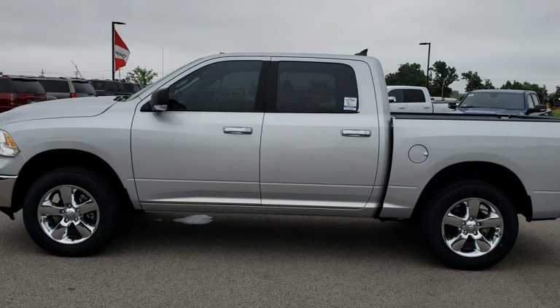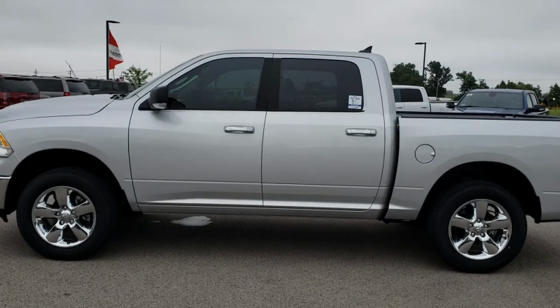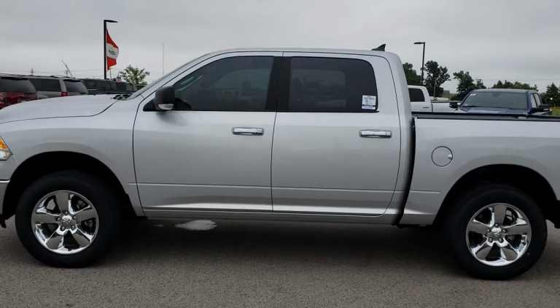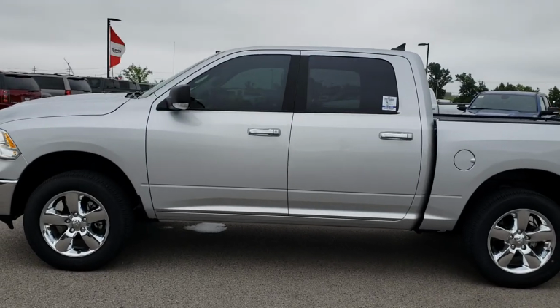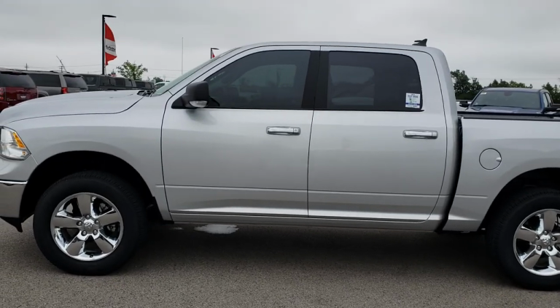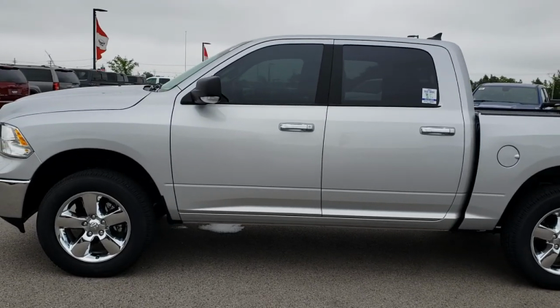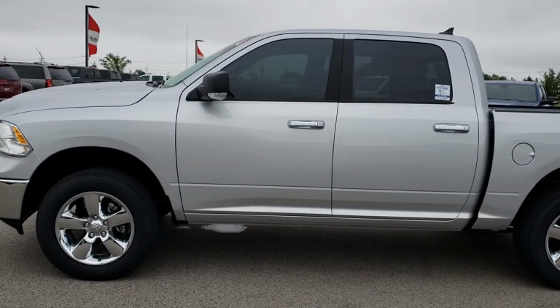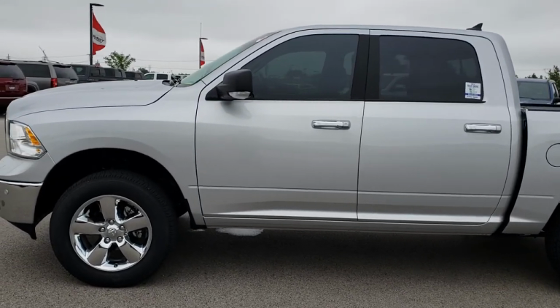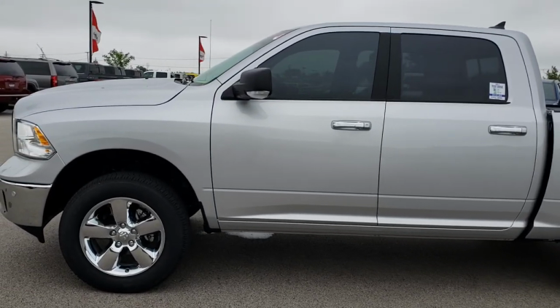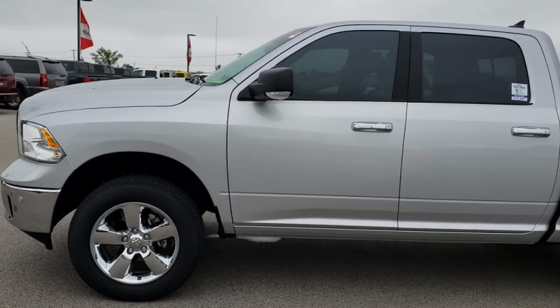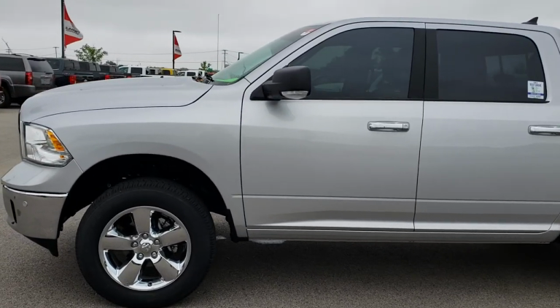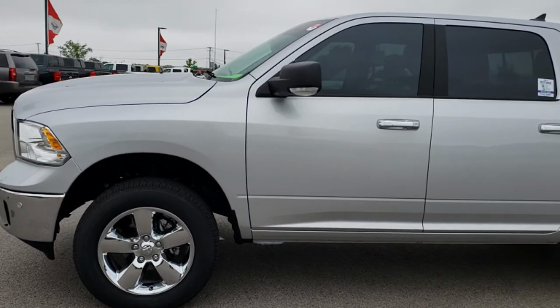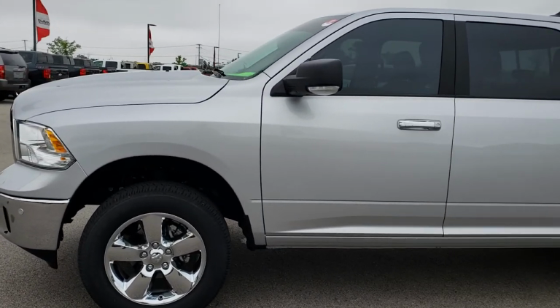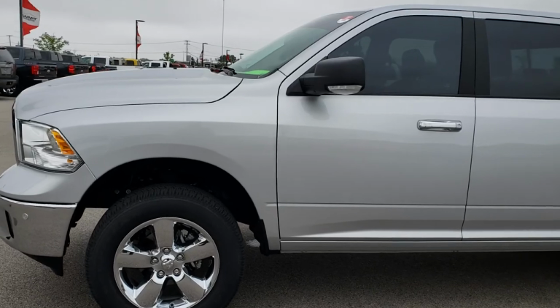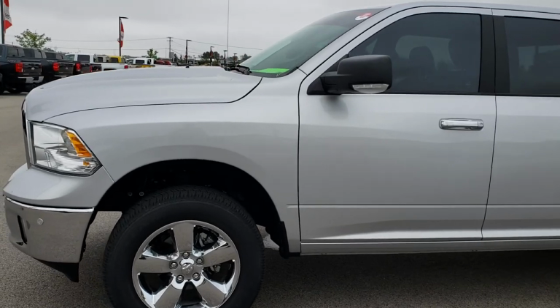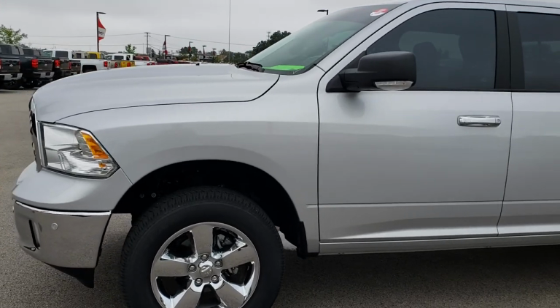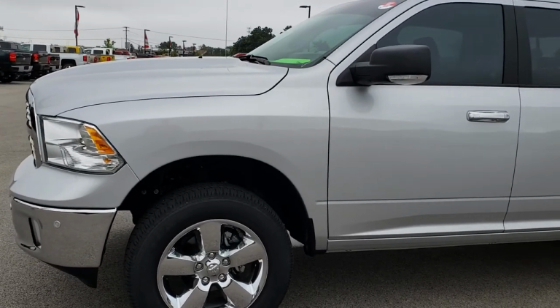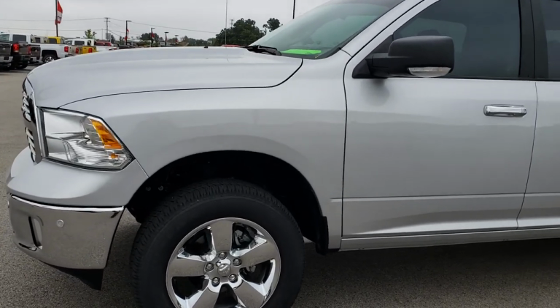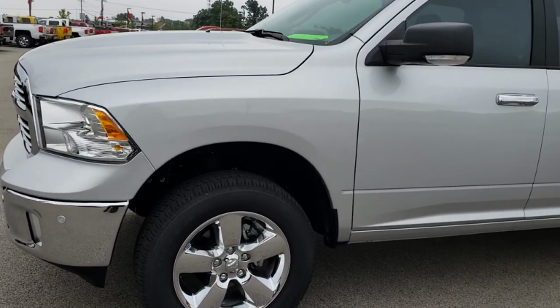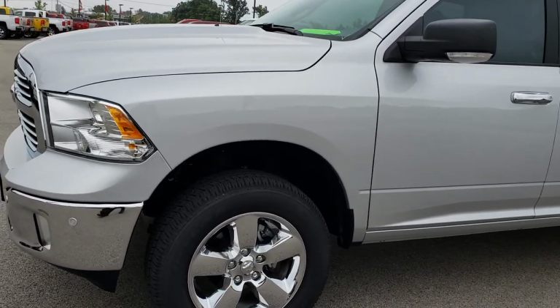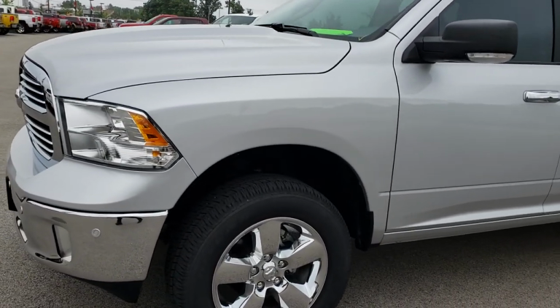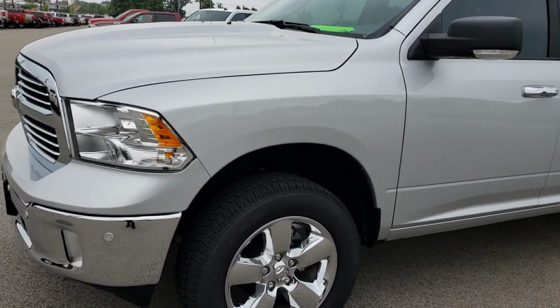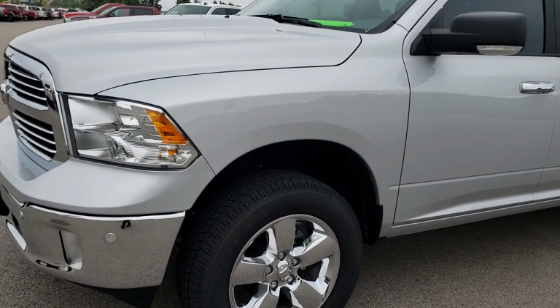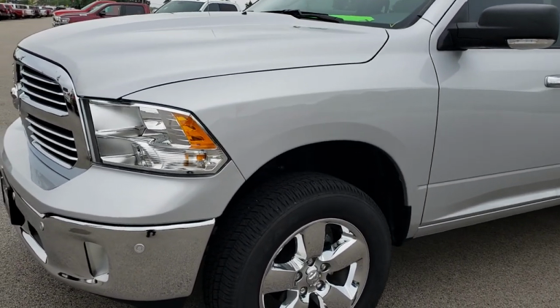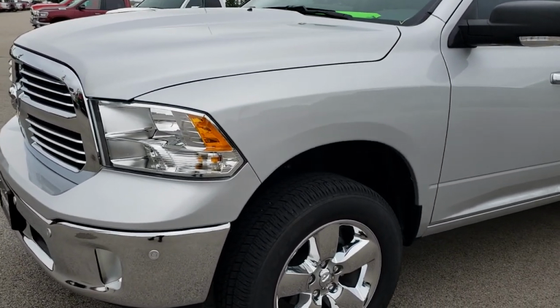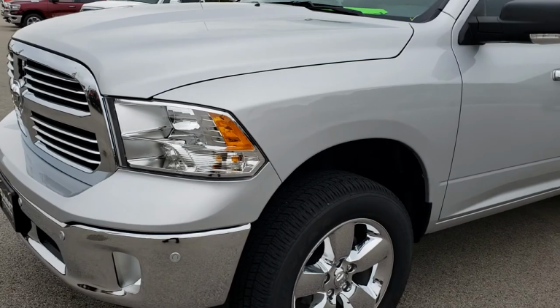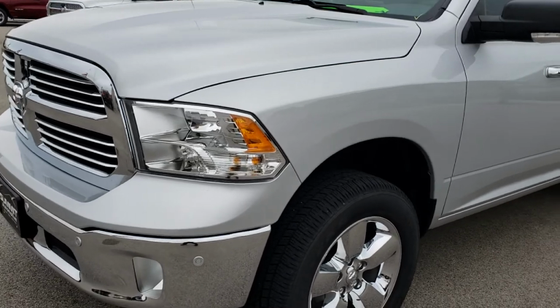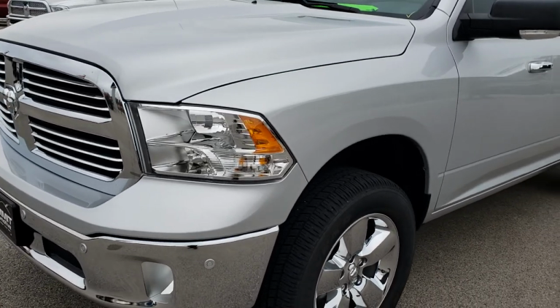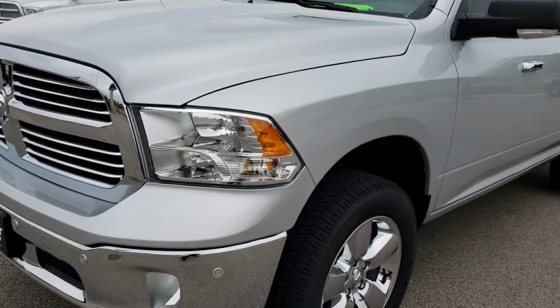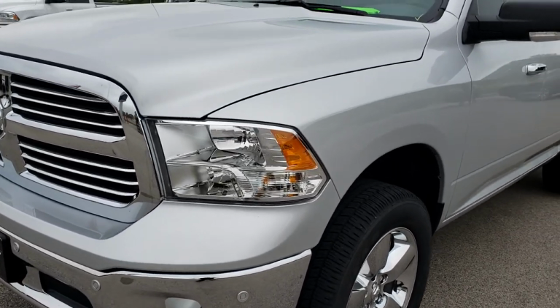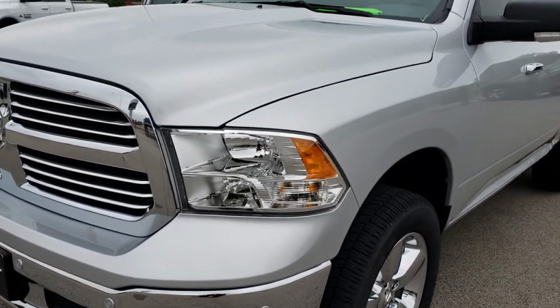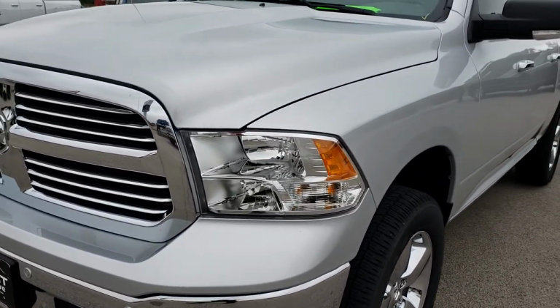This is stock number 7530A. We are here at Summit Automotive in Fond du Lac, Wisconsin, your new and used Ram headquarters in Wisconsin. Remember, we are the guys with the trucks on 41.